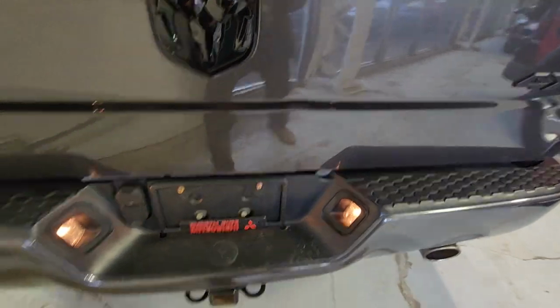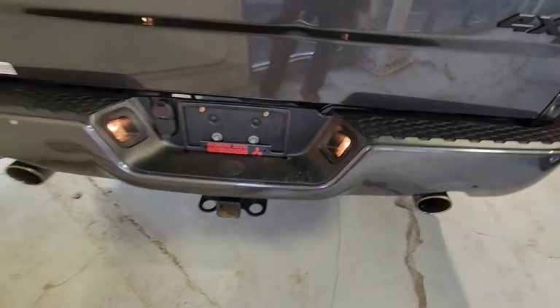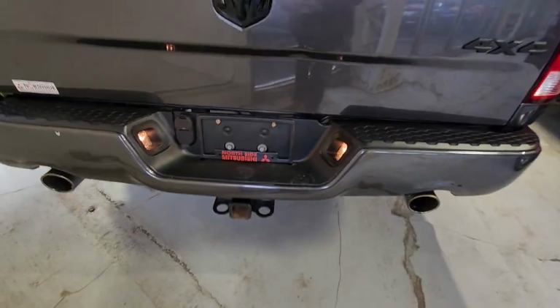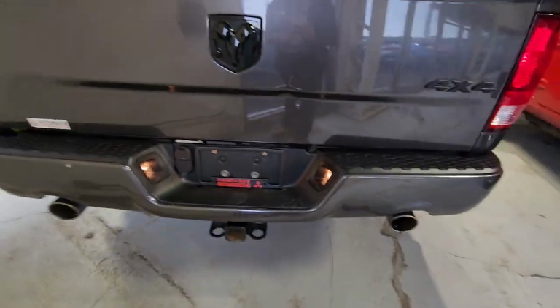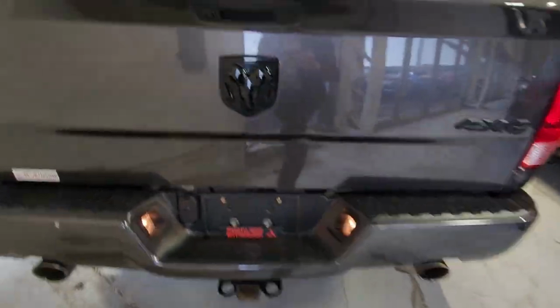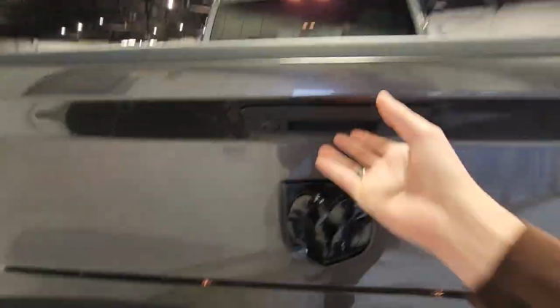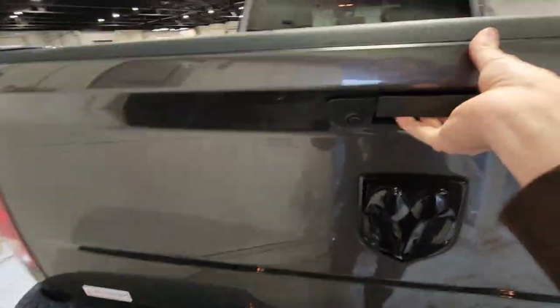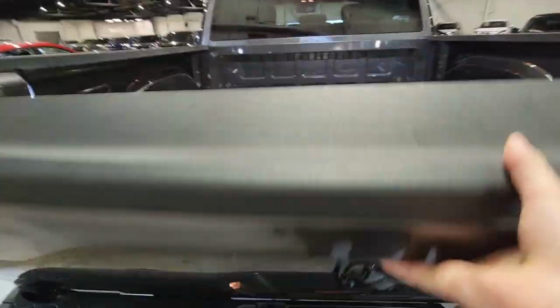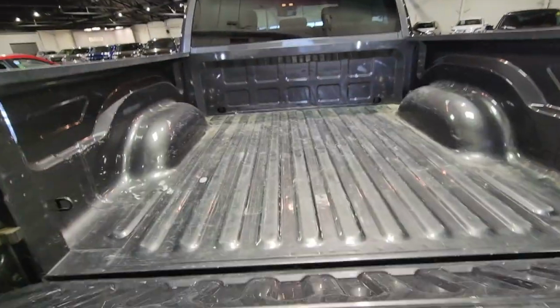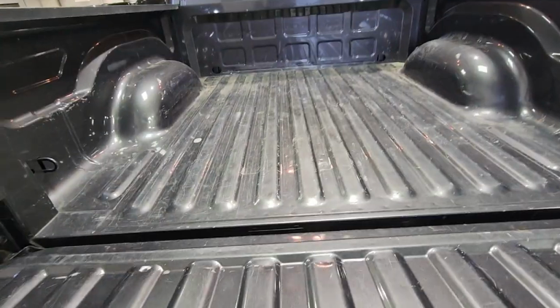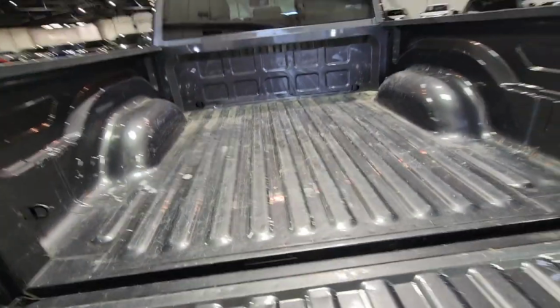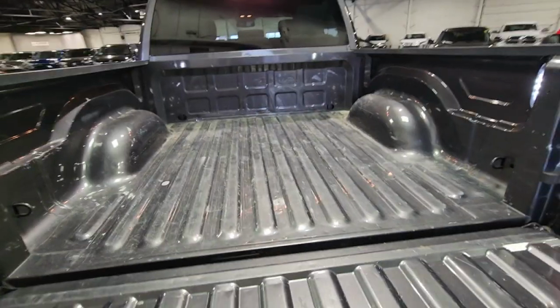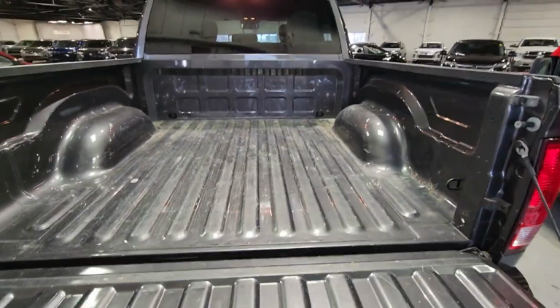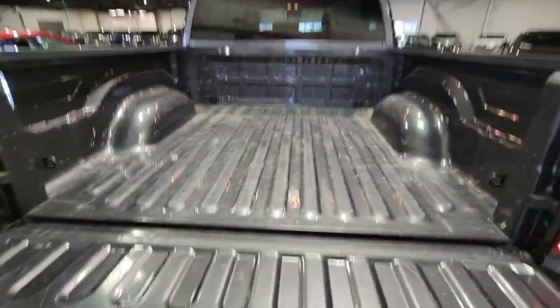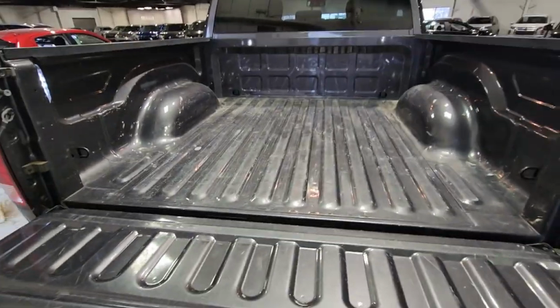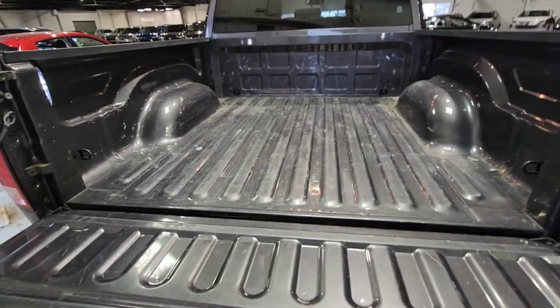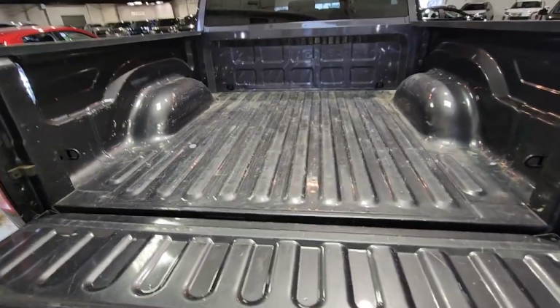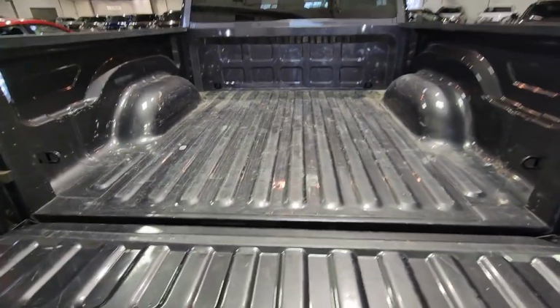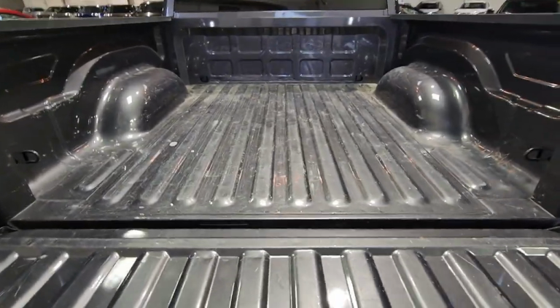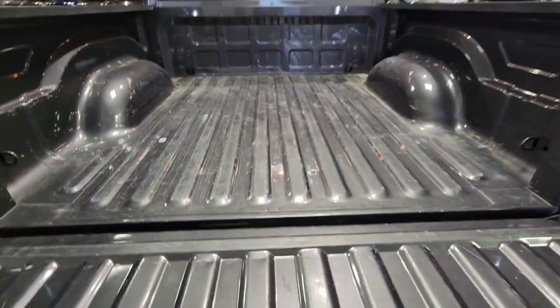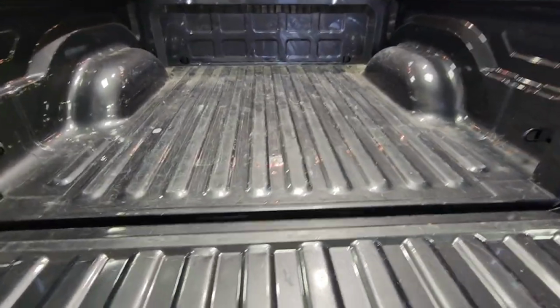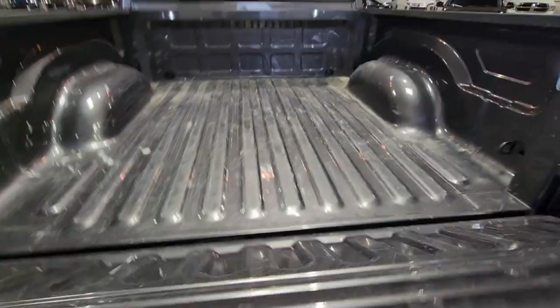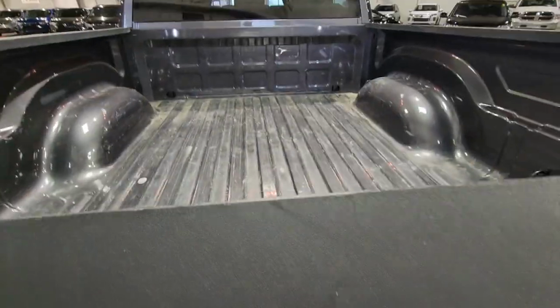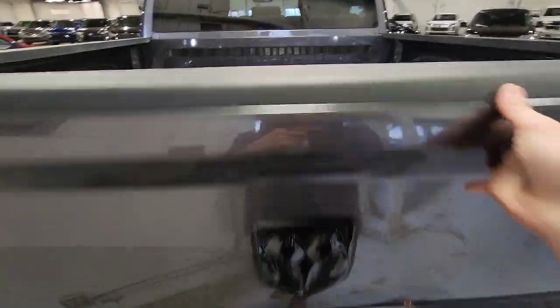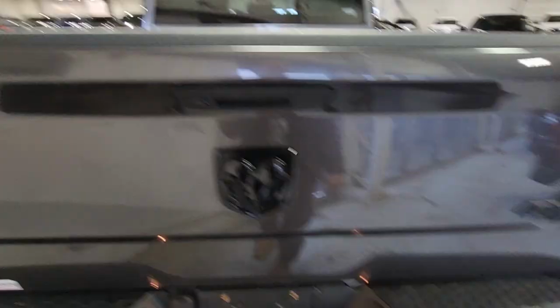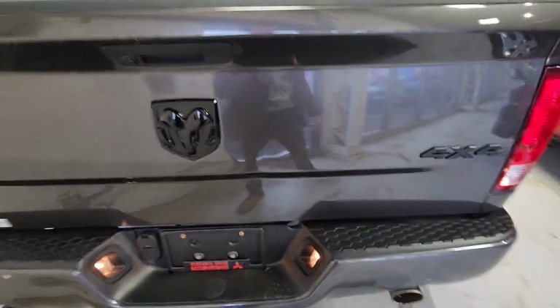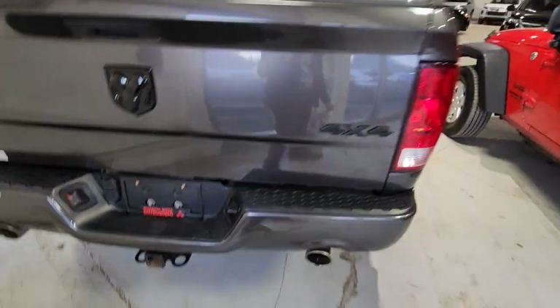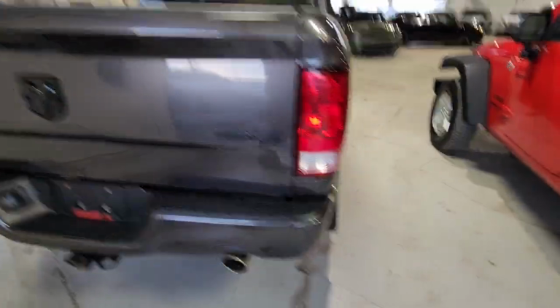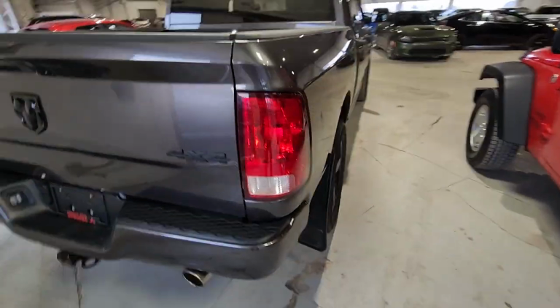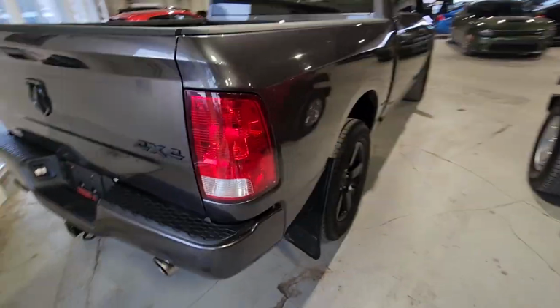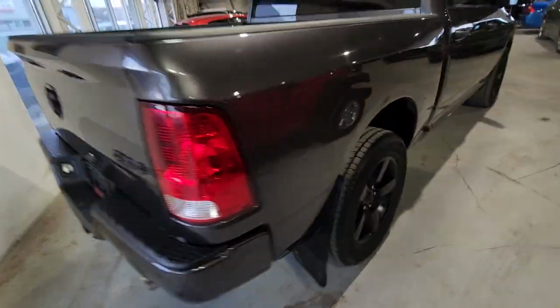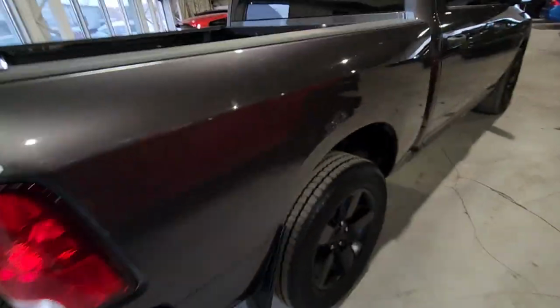Taking a look in the rear box section of the vehicle, it already has the trailer hitch and wiring harnesses built in. It's a pretty well-loved box — it was used to haul some stuff — however, incredible shape overall, what we would expect of a pre-owned 1500 here.